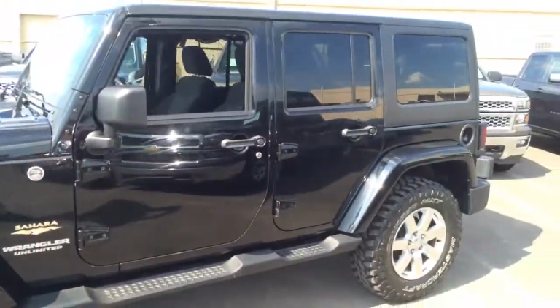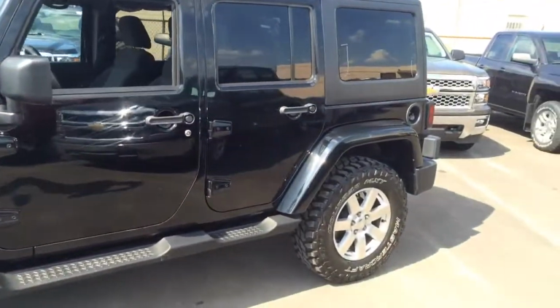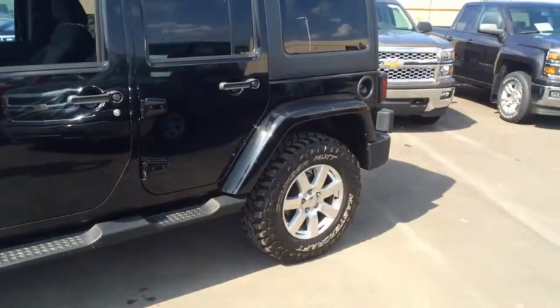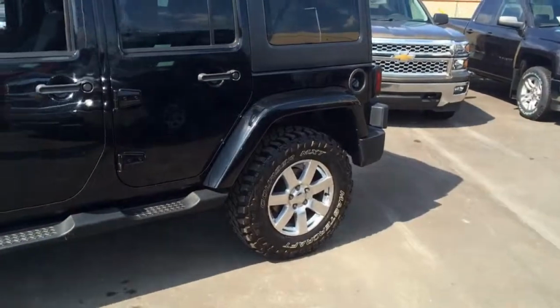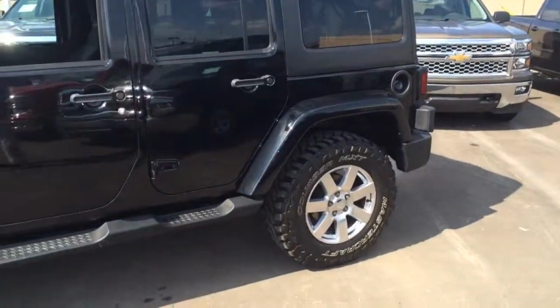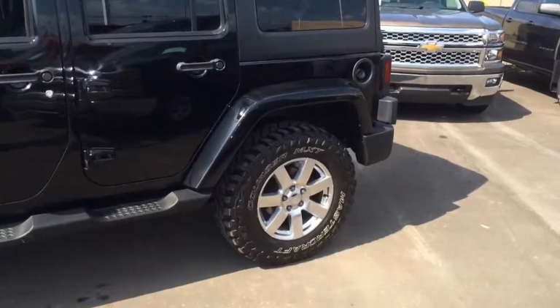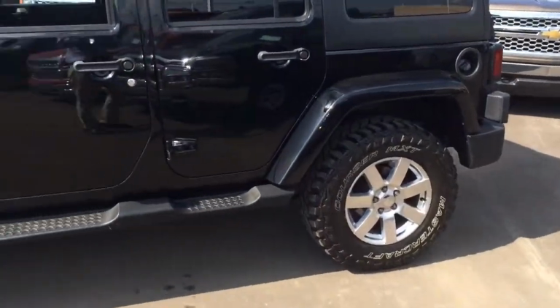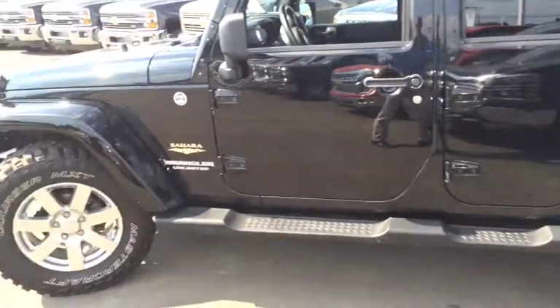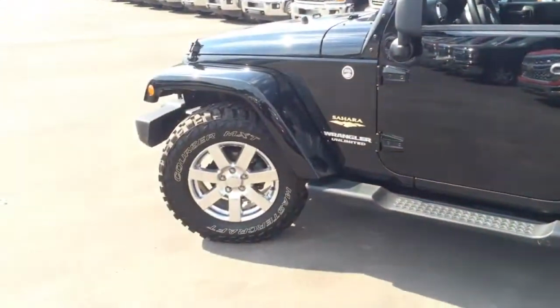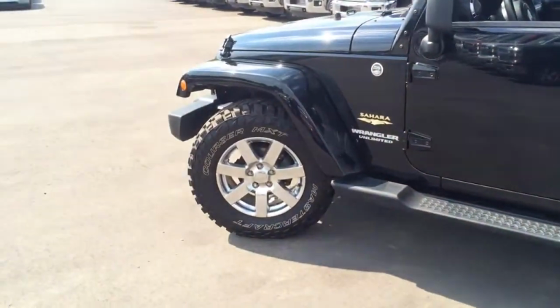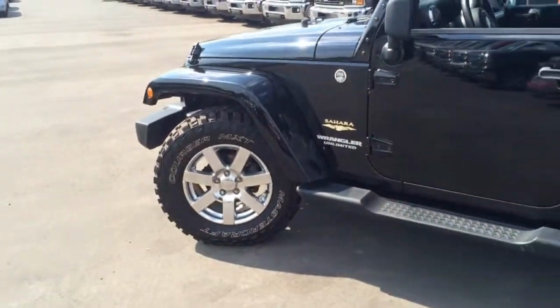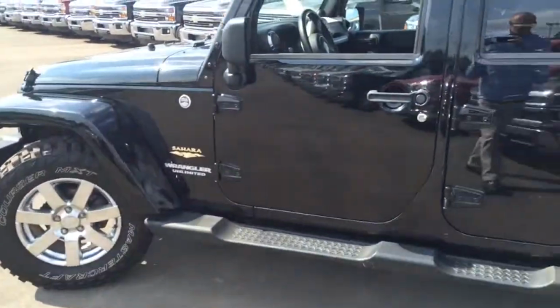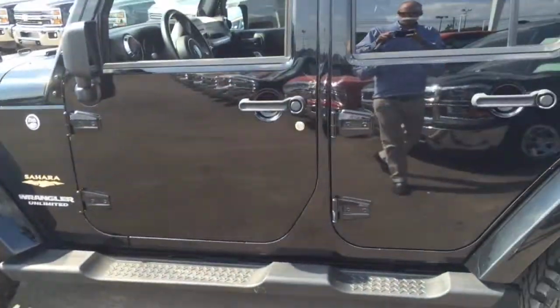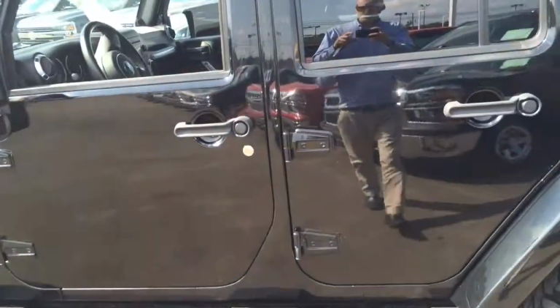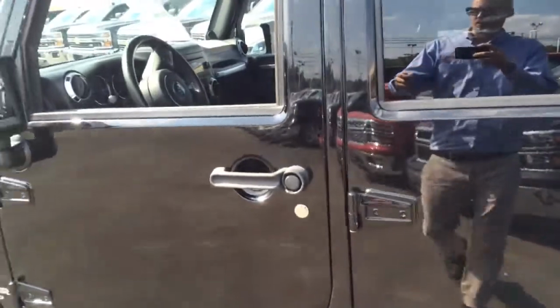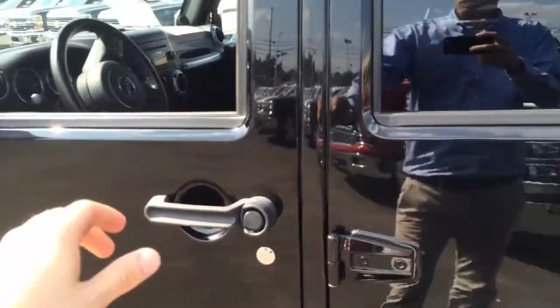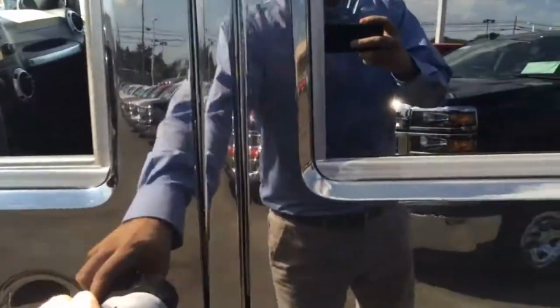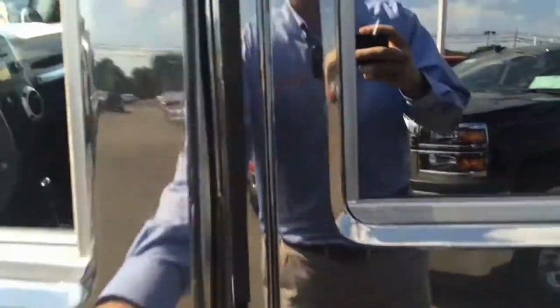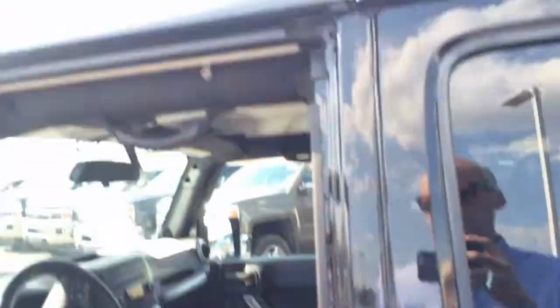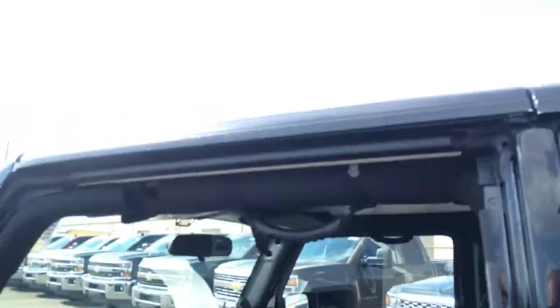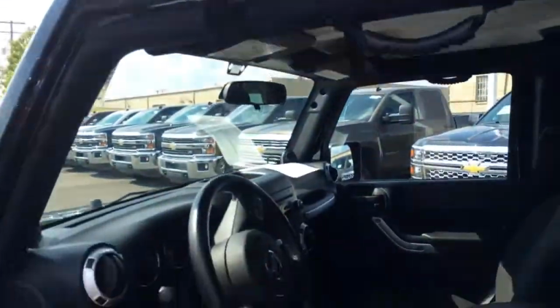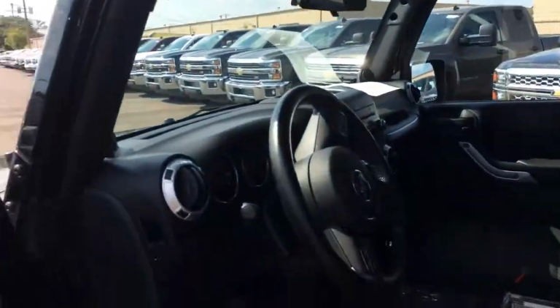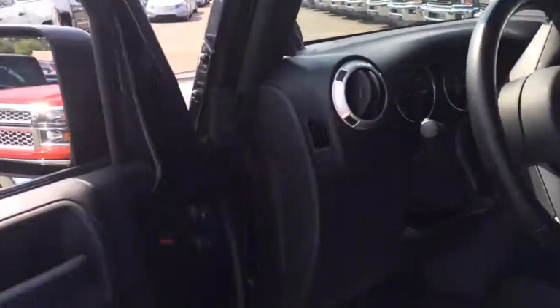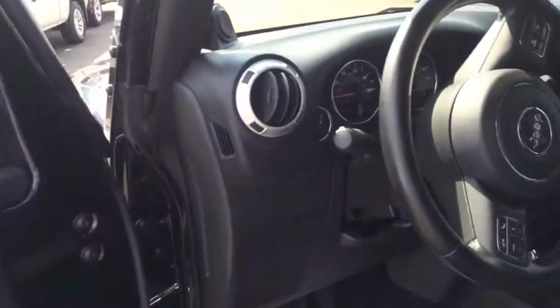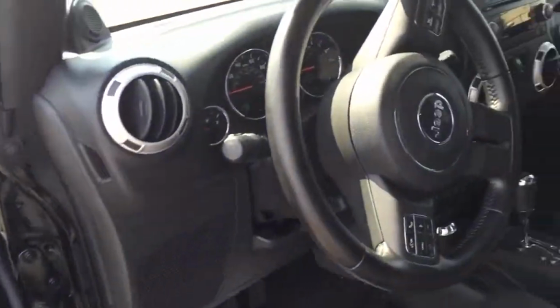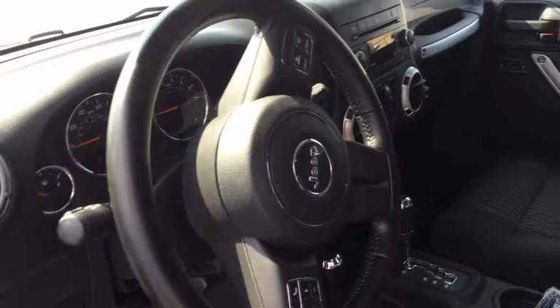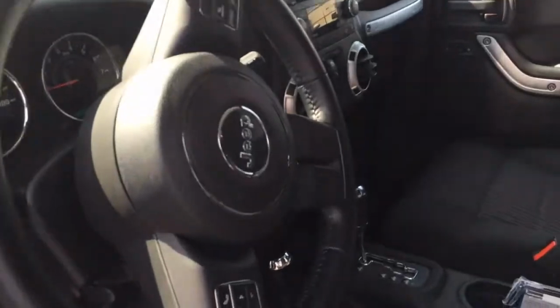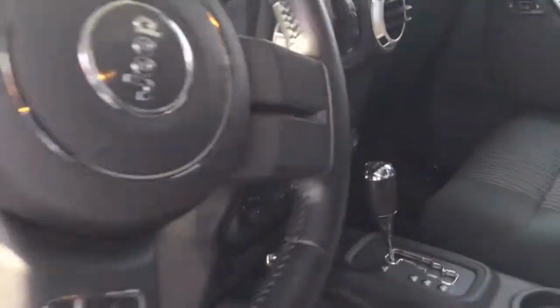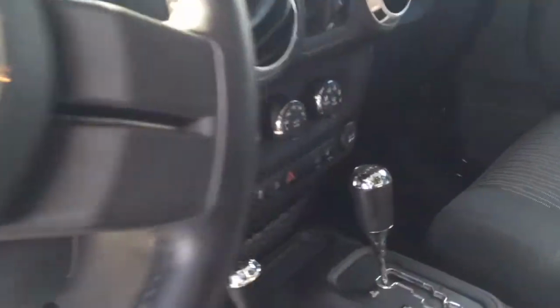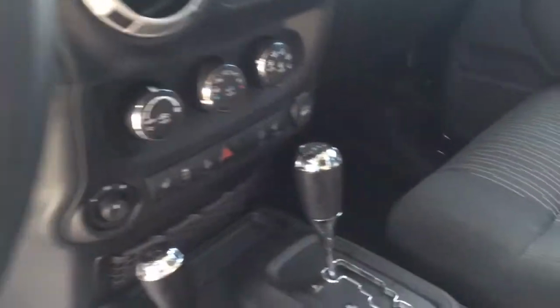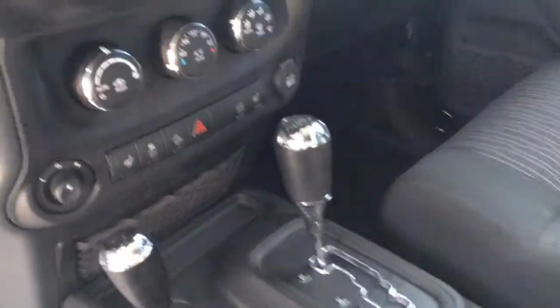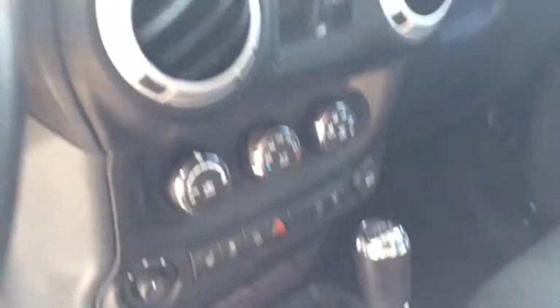You can see it's got the off-road tires there. Take a look inside real quick — it's got the removable top, power windows, power locks, automatic transmission.